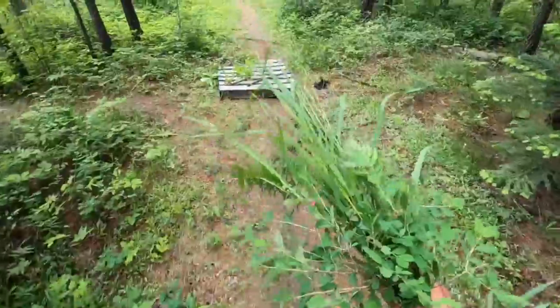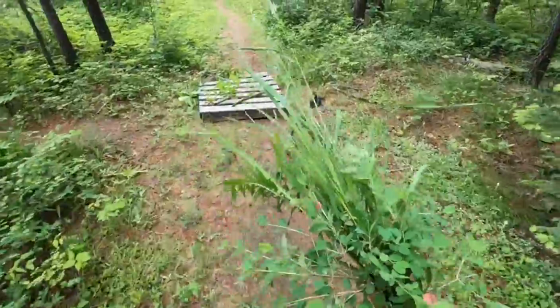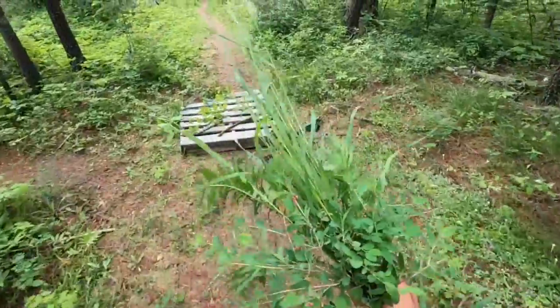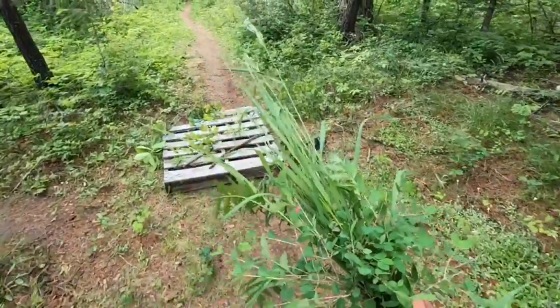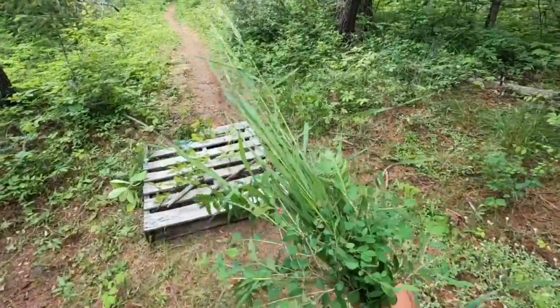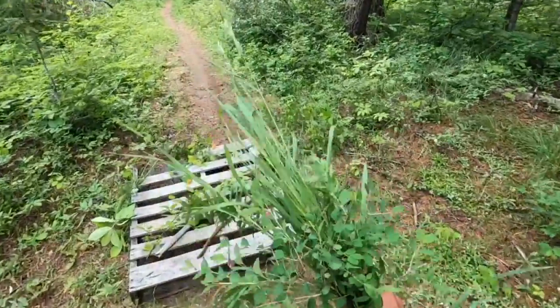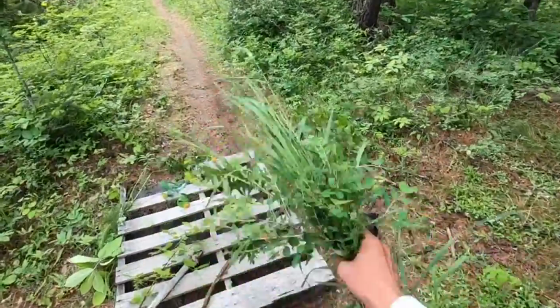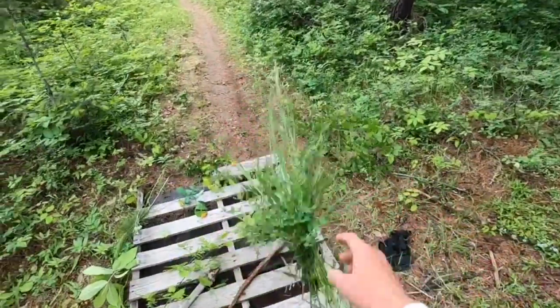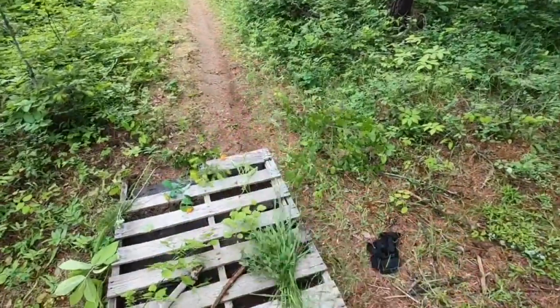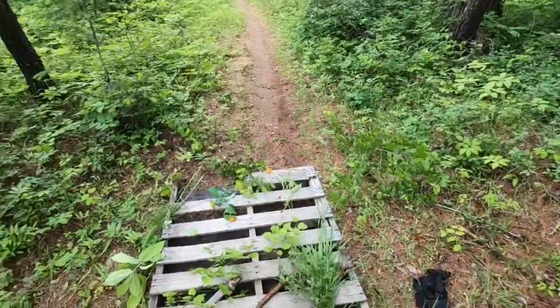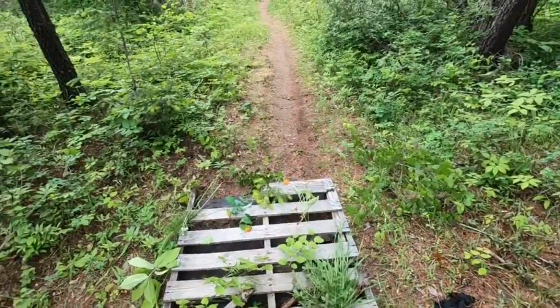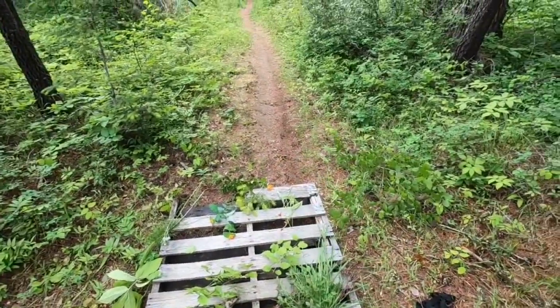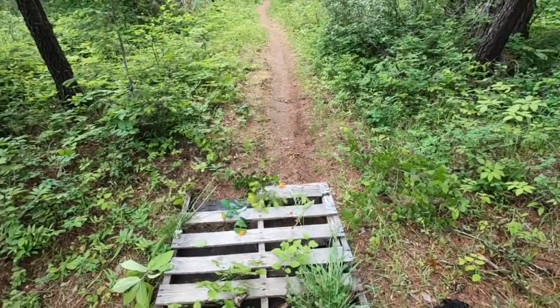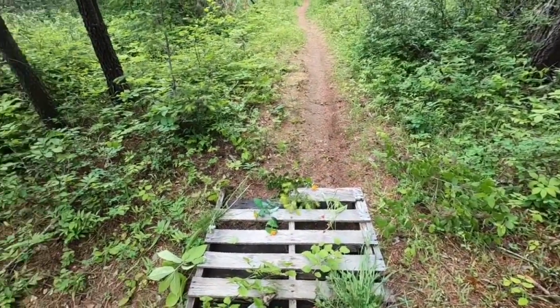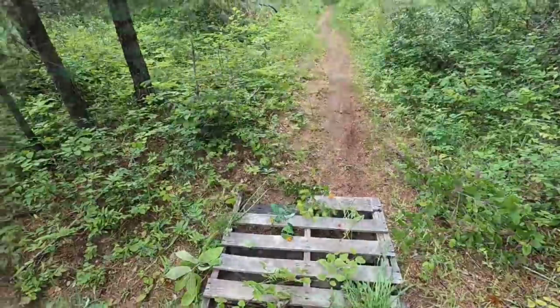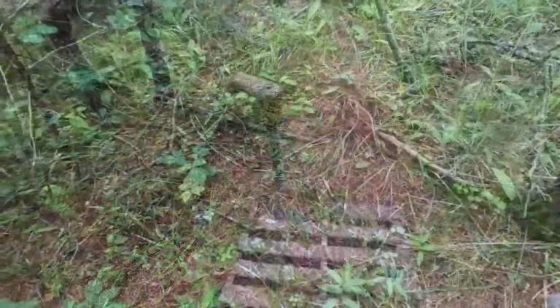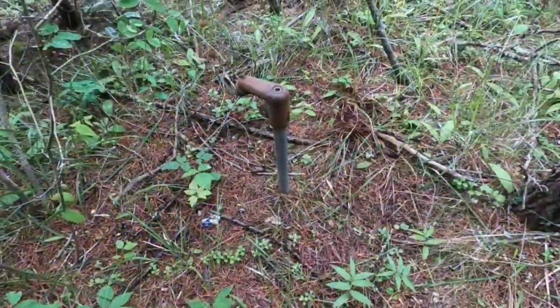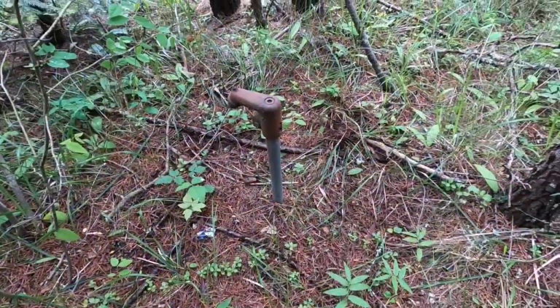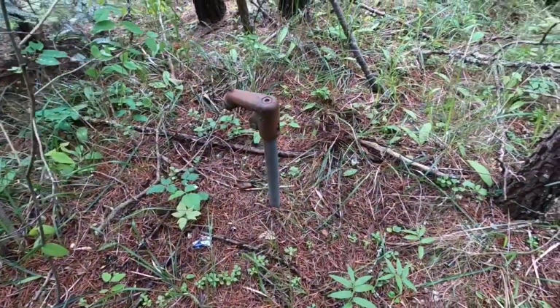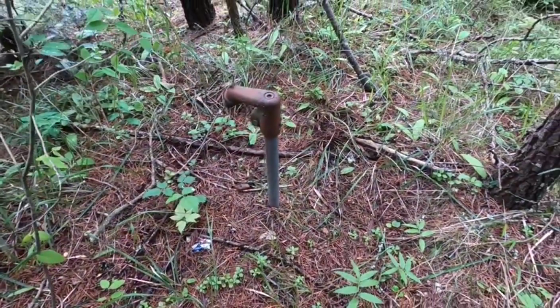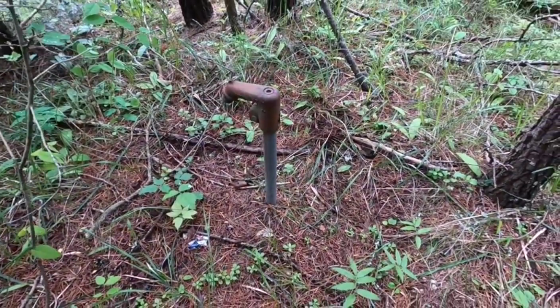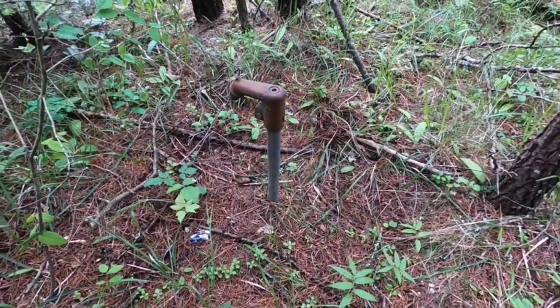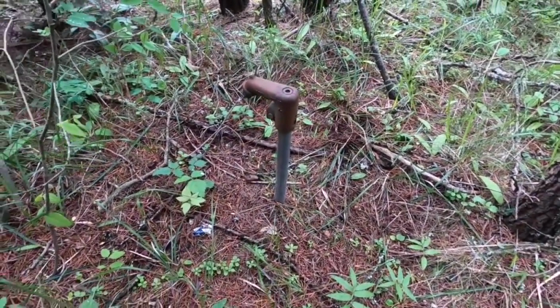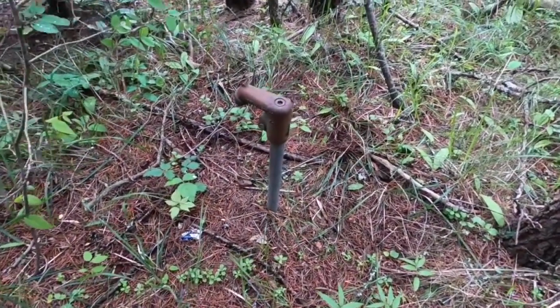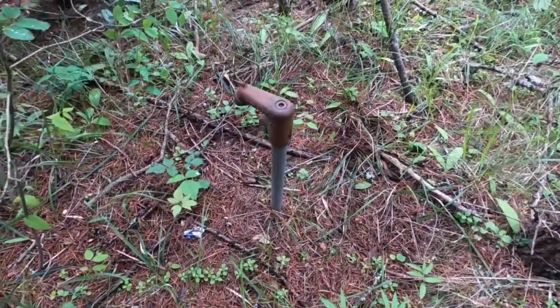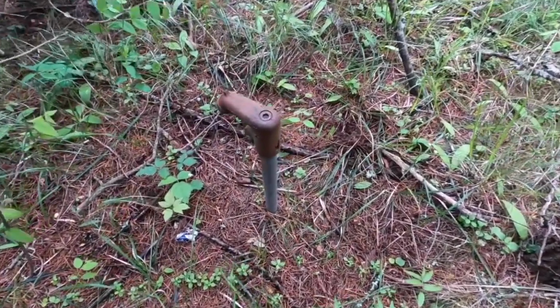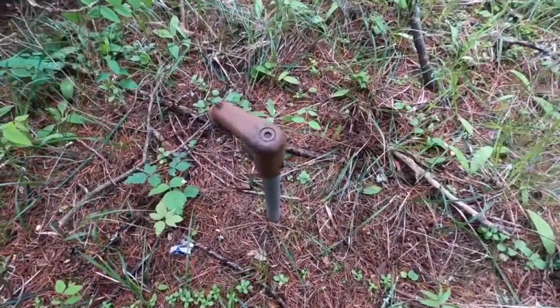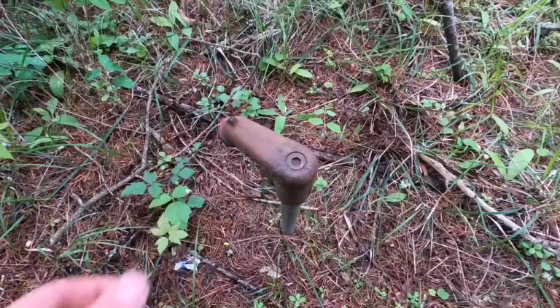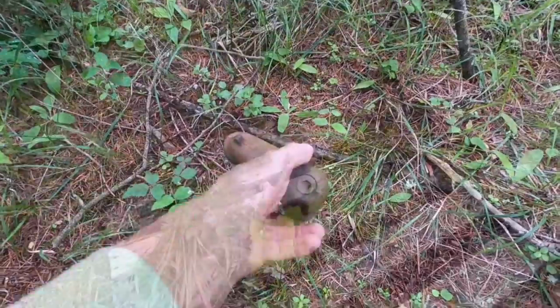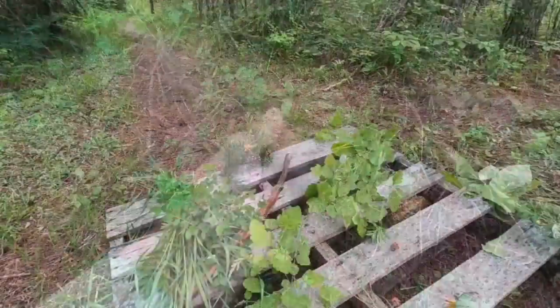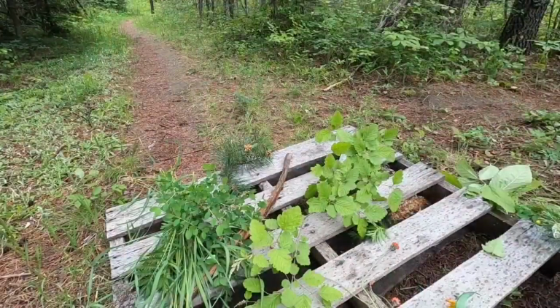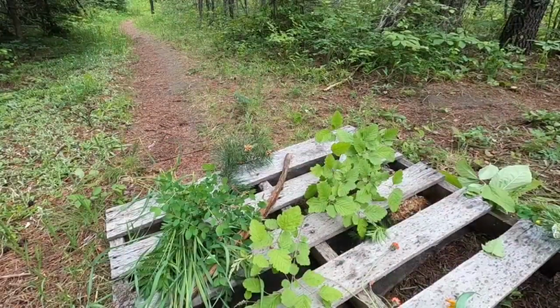Now we're just going to start the assembly and see how it looks. I am more than curious why this is out in the middle of the woods. Let's begin the construction process.